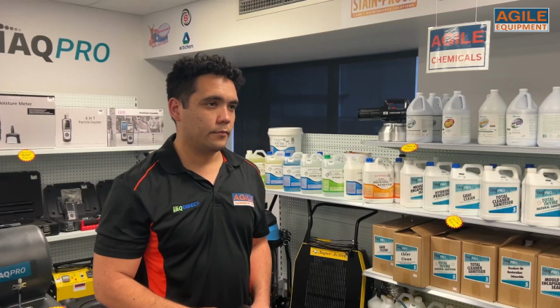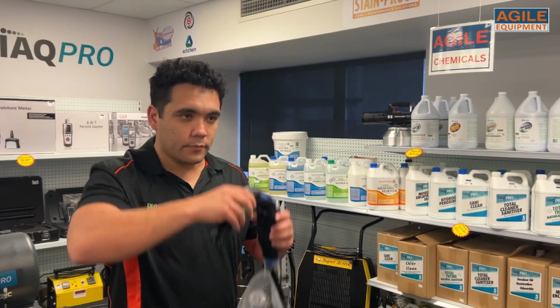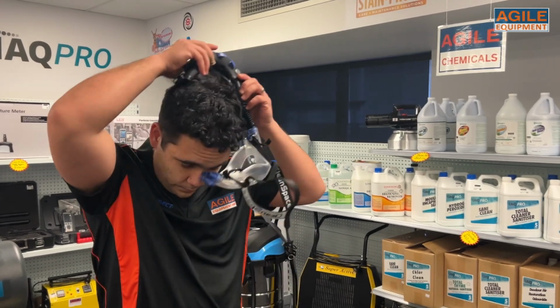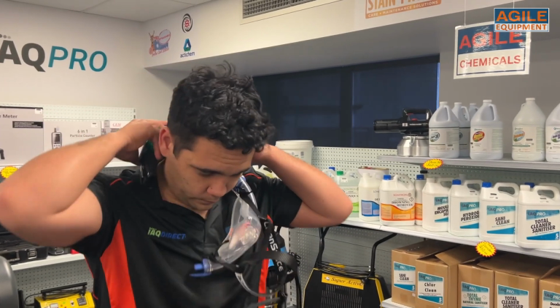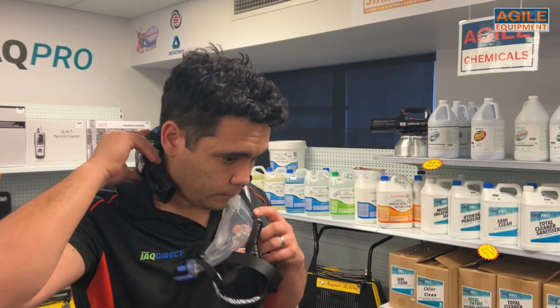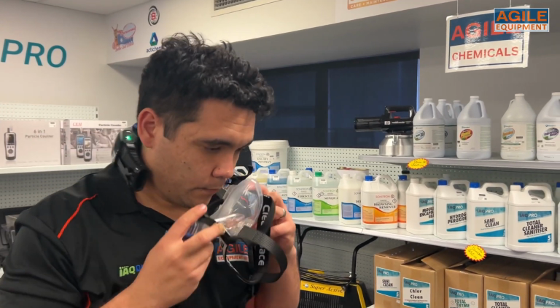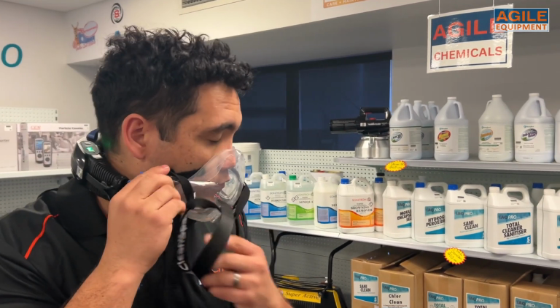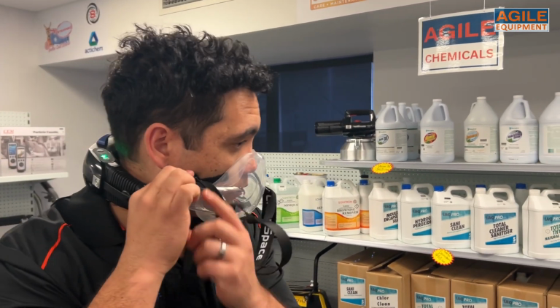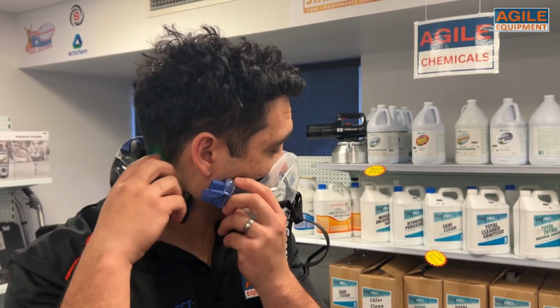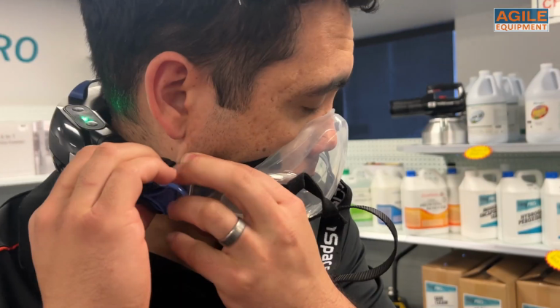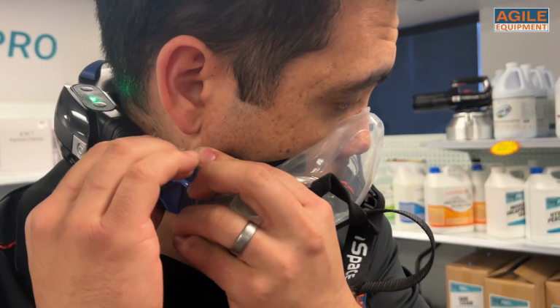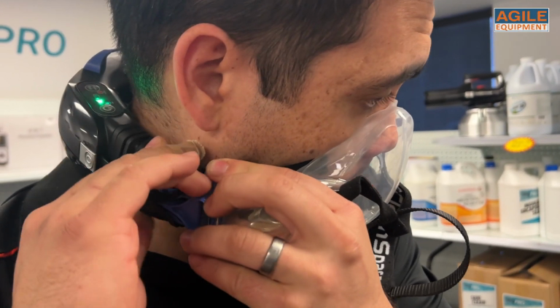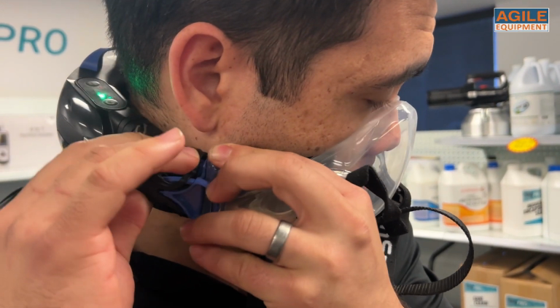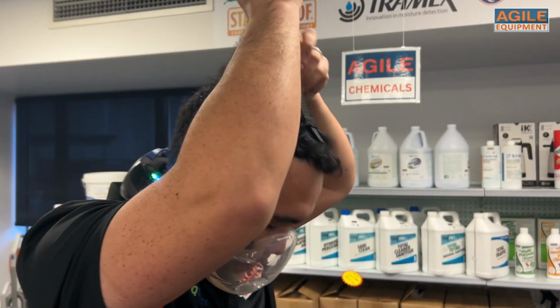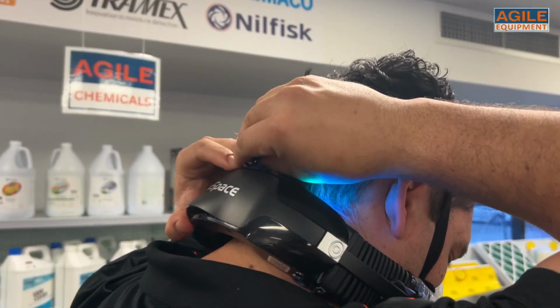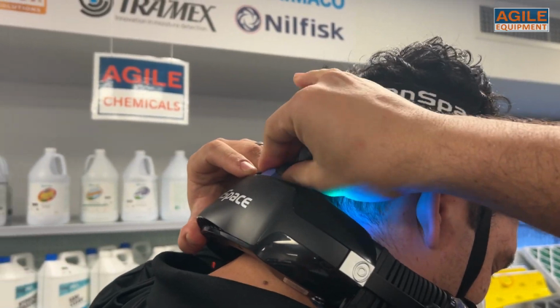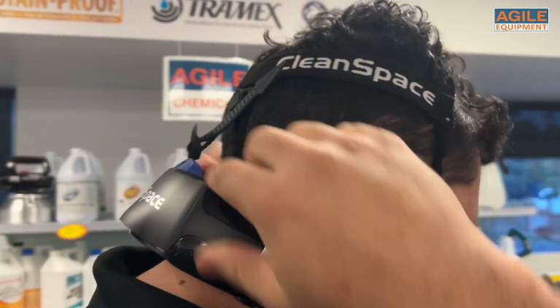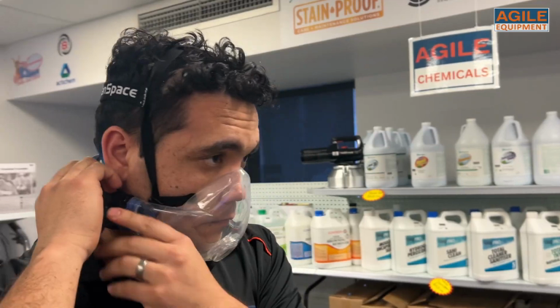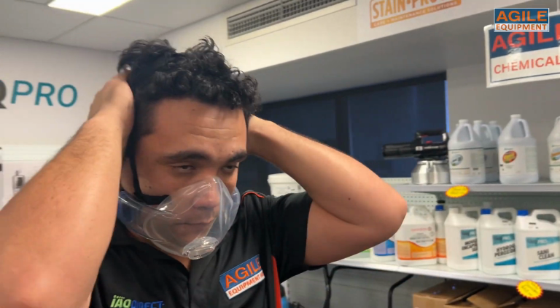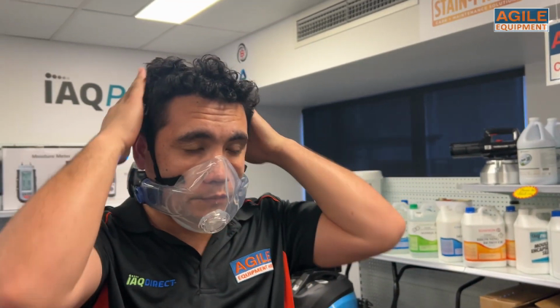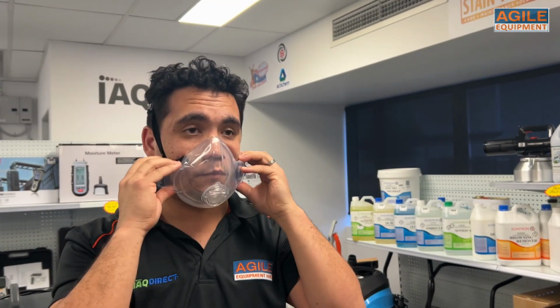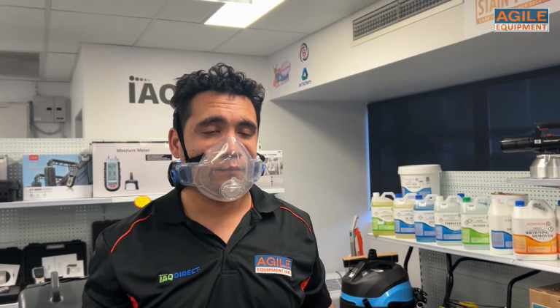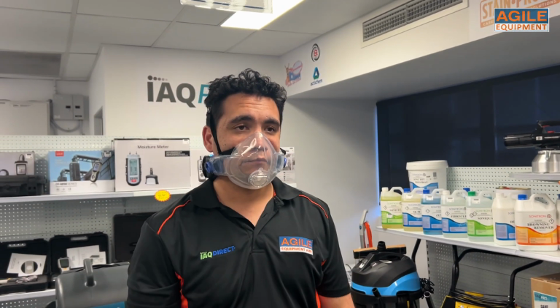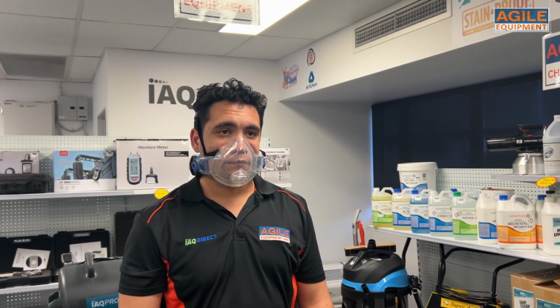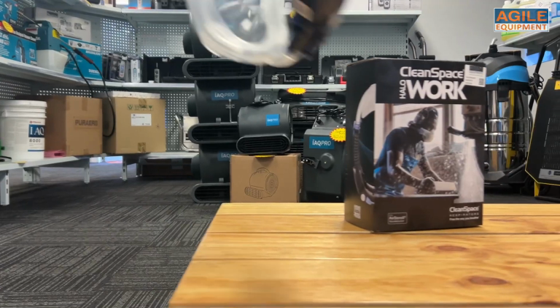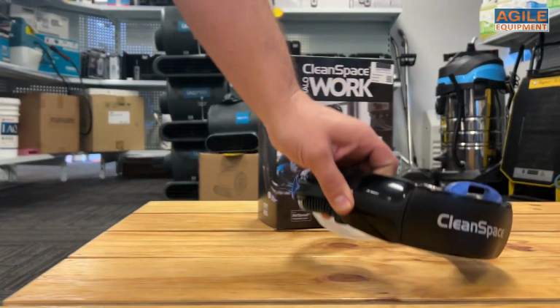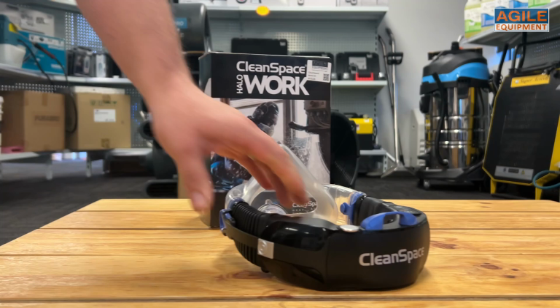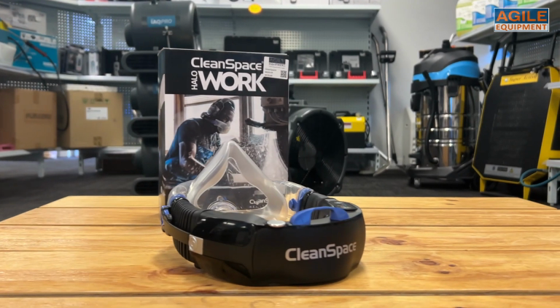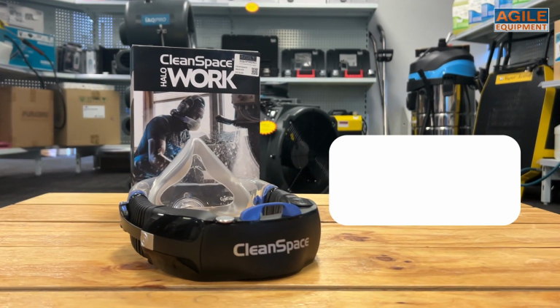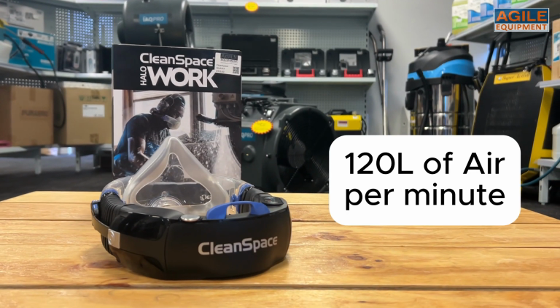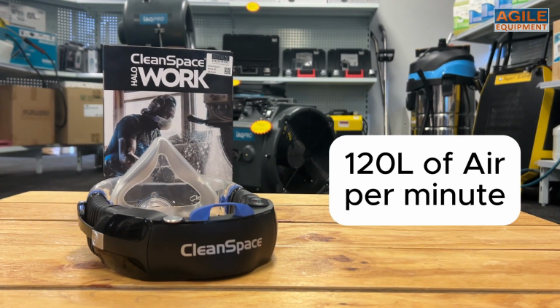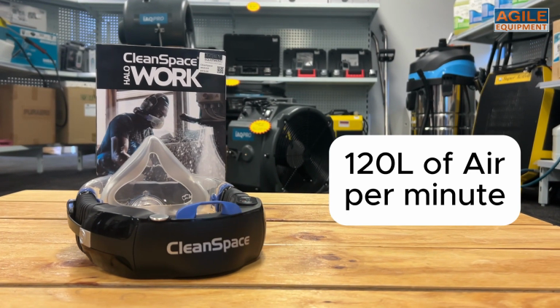This PAPR system is incredibly easy to put on — just don the unit around the neck and use the clips to click it into place. Slide the harness over your head, hook the back strap to the power unit and tighten where needed. This system is ready to output a flow of 120 litres of air per minute.